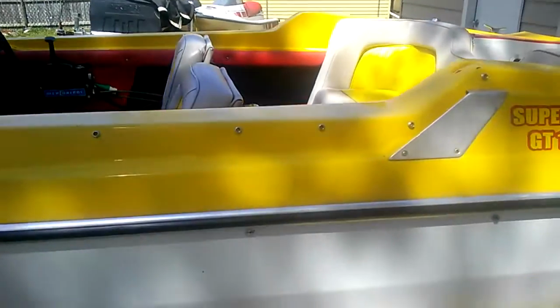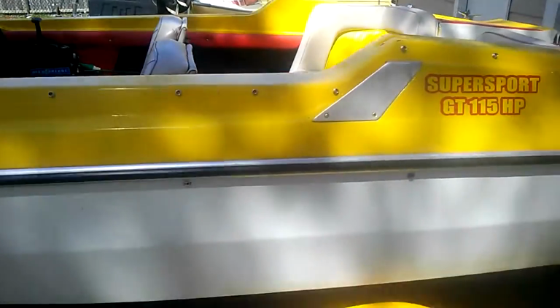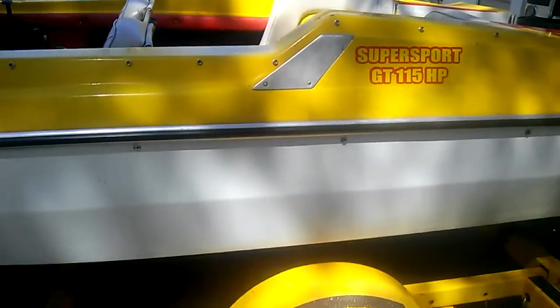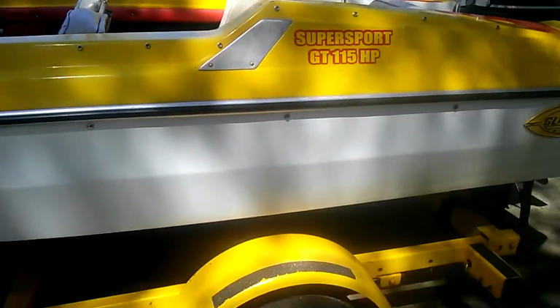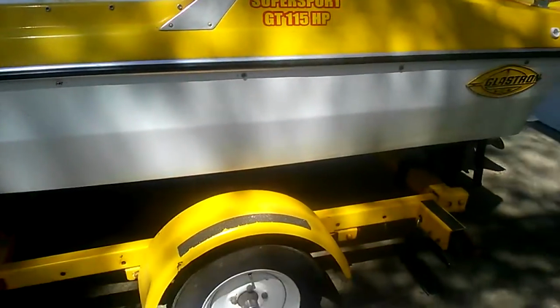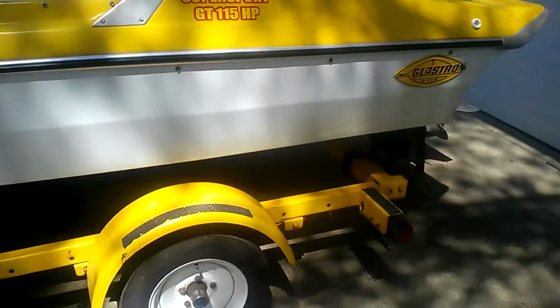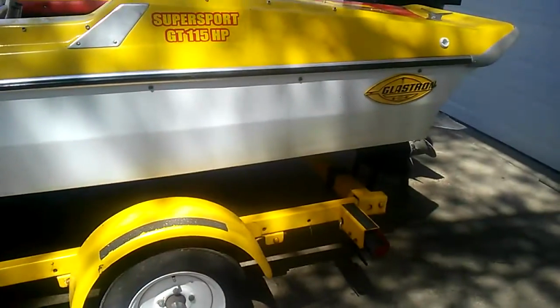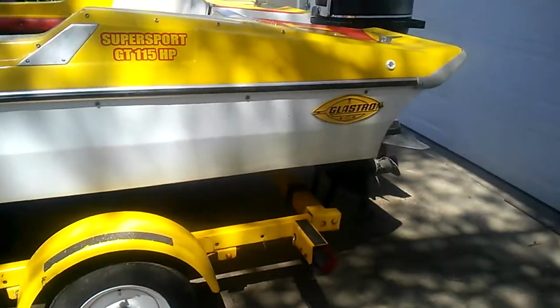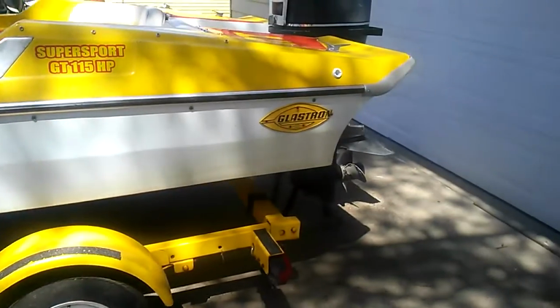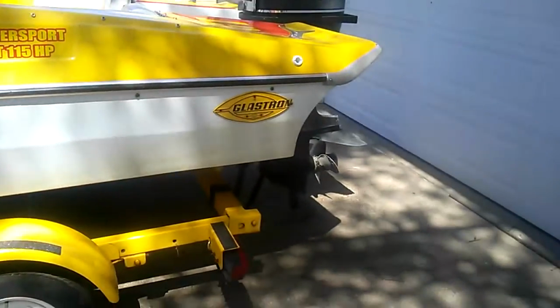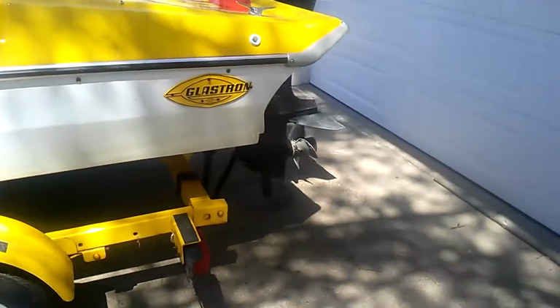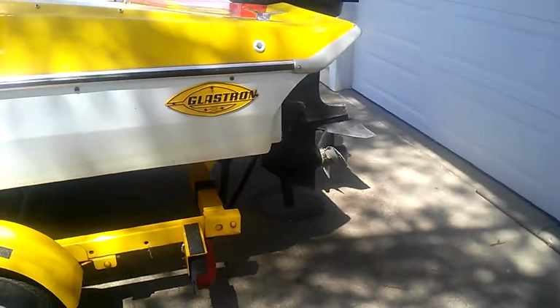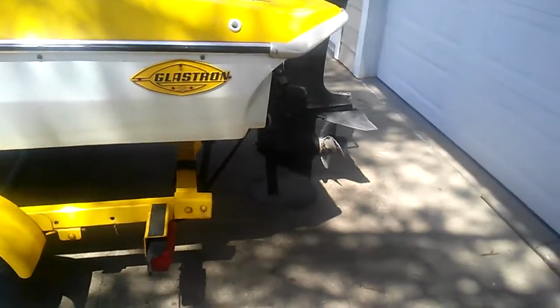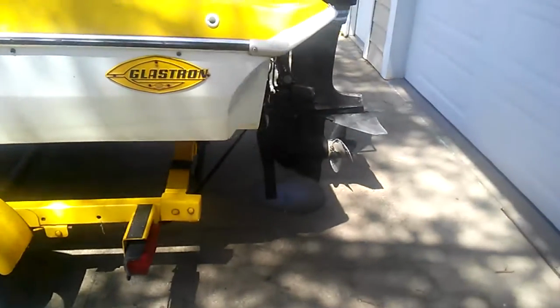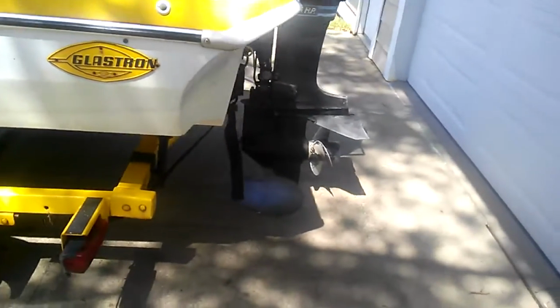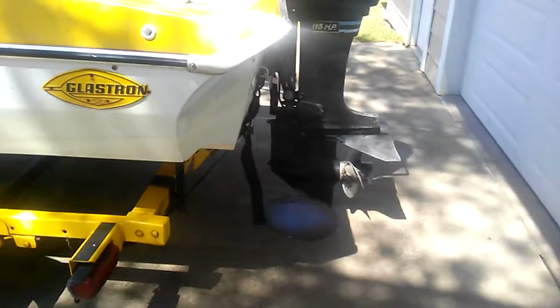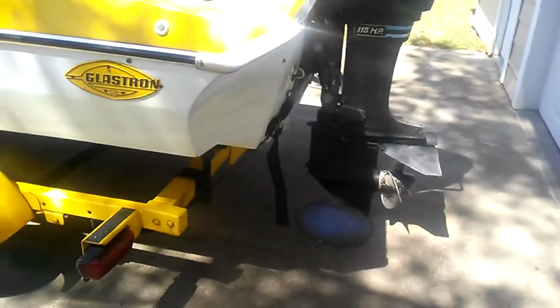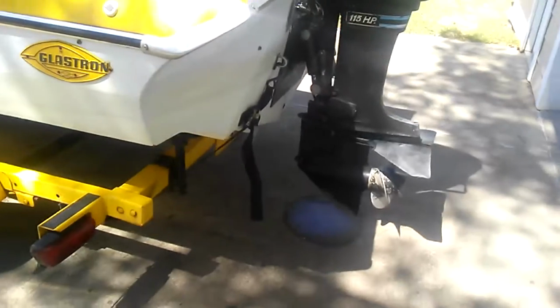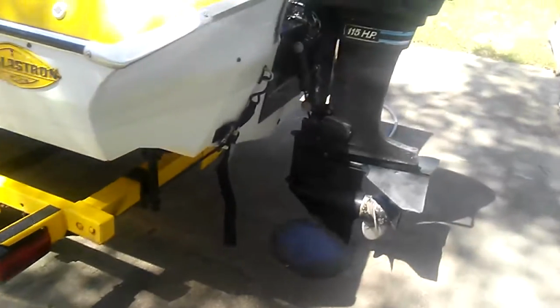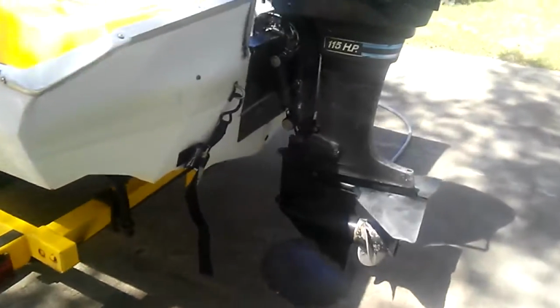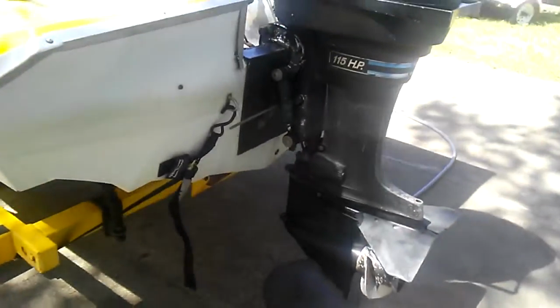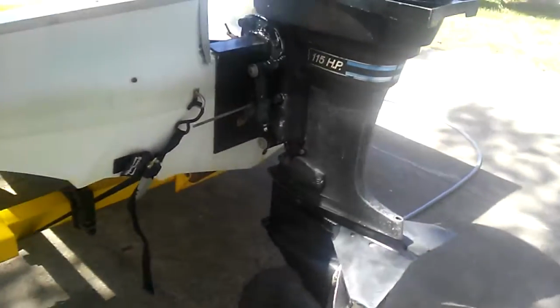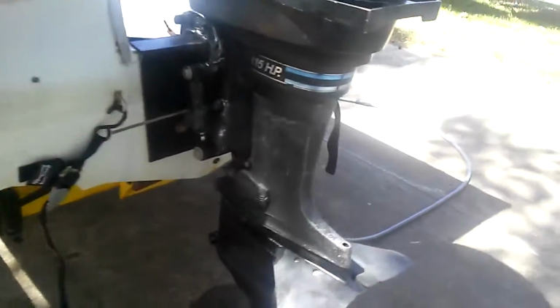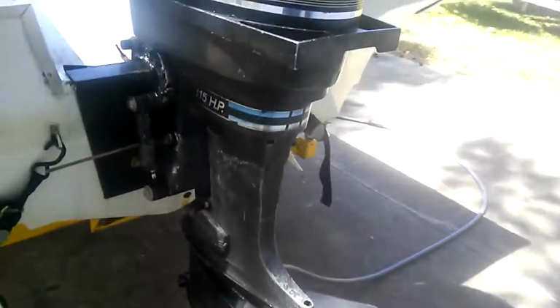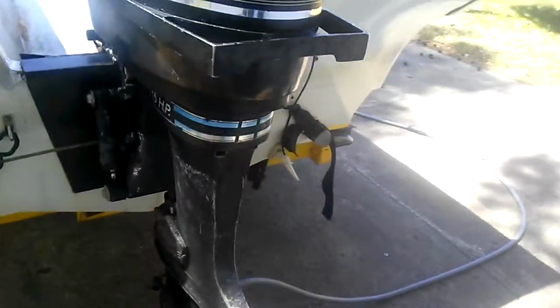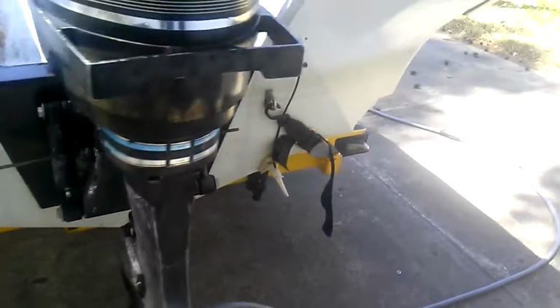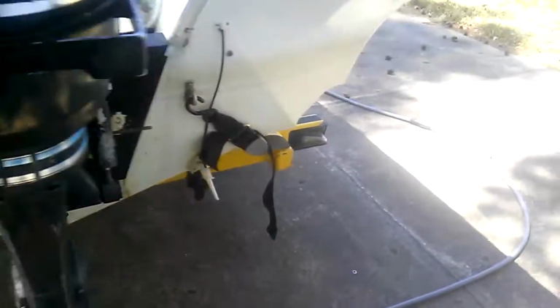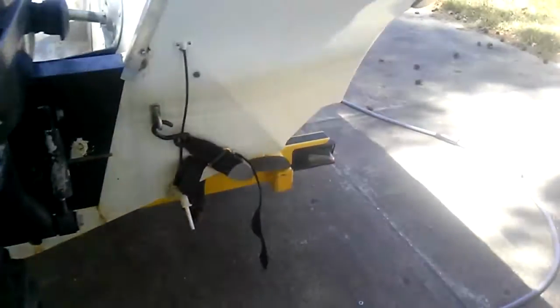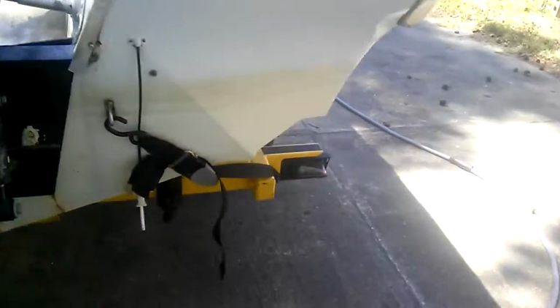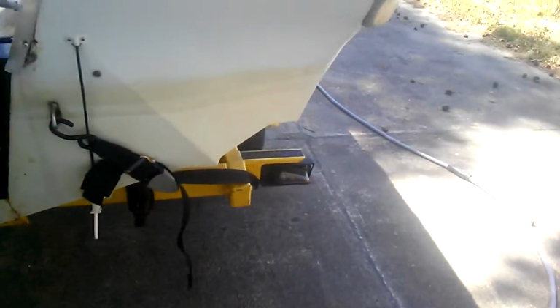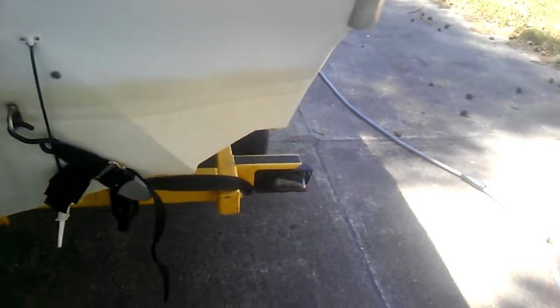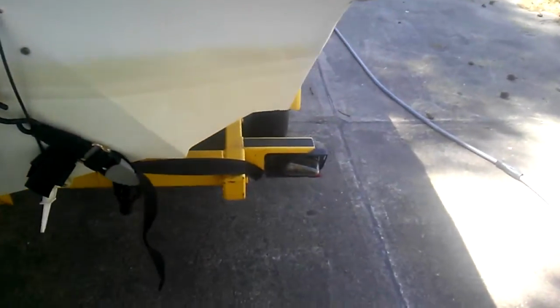It does have a broken taillight that I noticed. I don't know how that happened — it must have happened when I put it in the water.